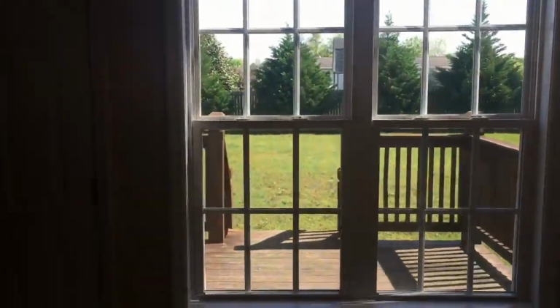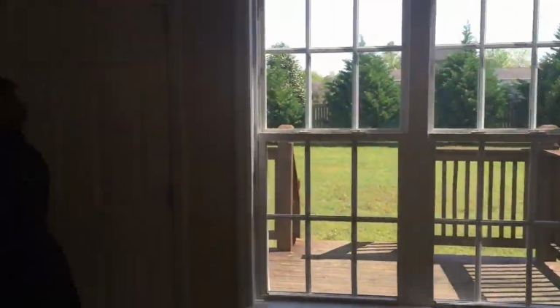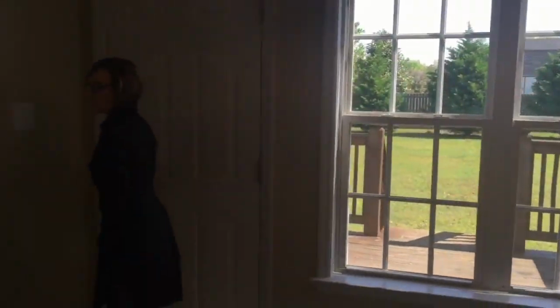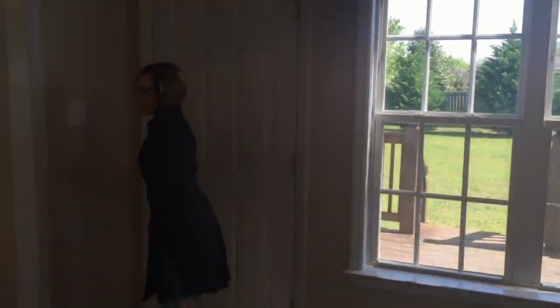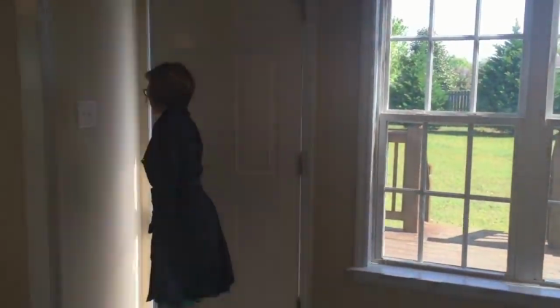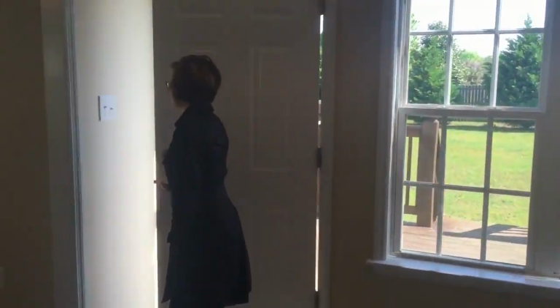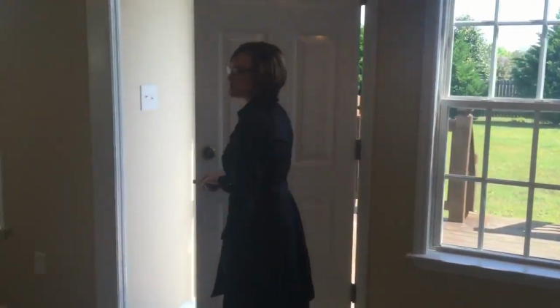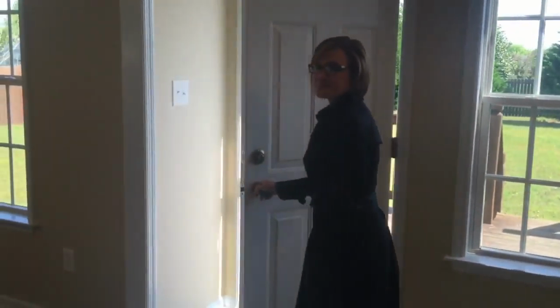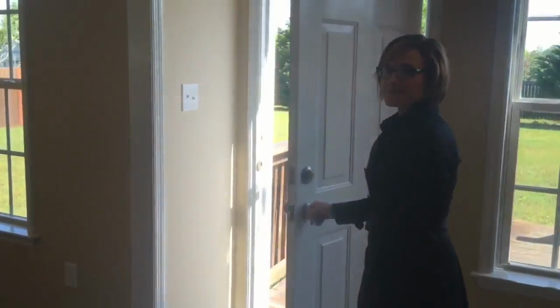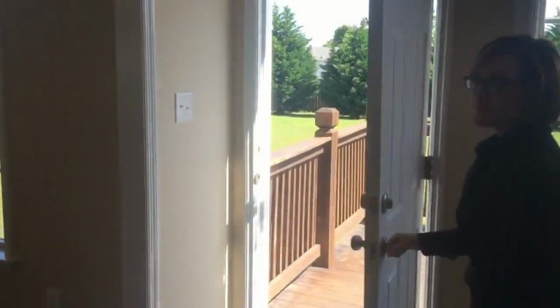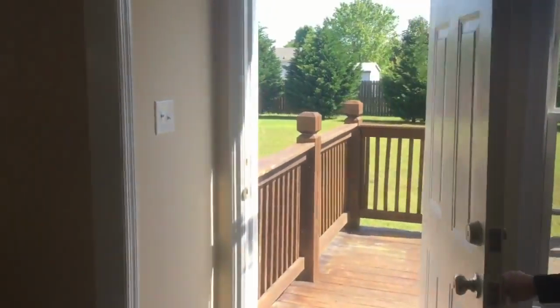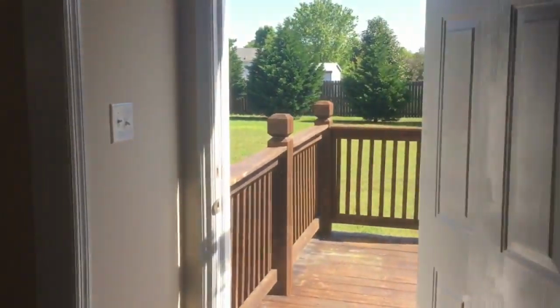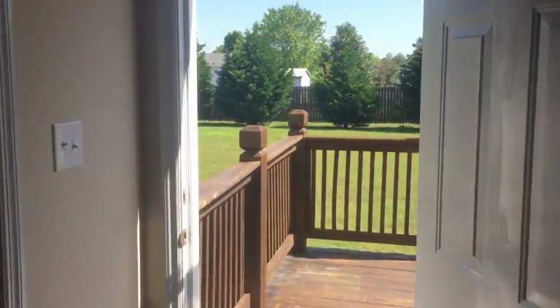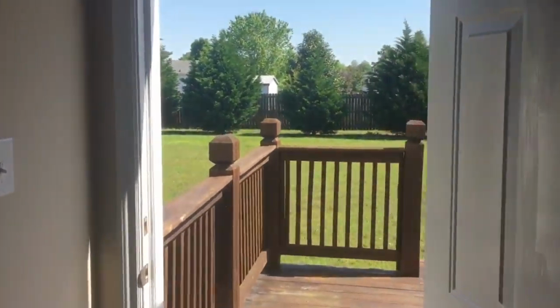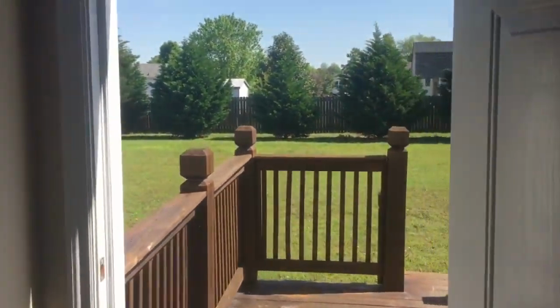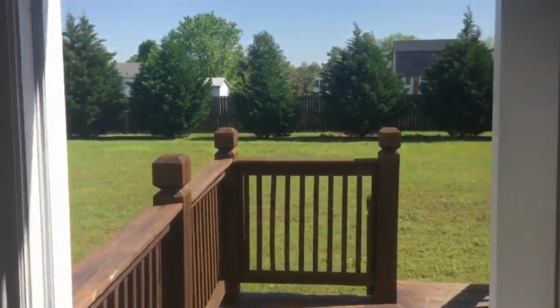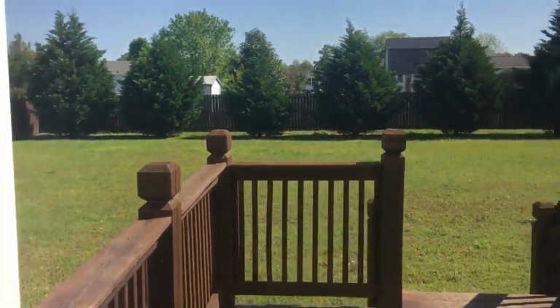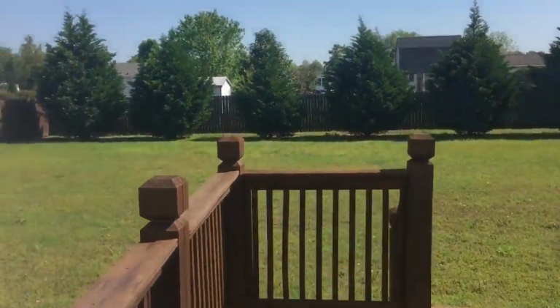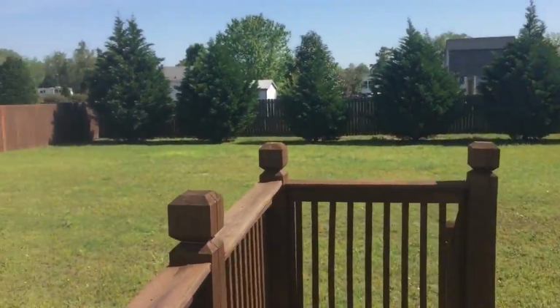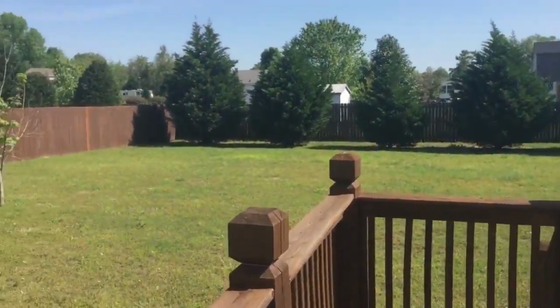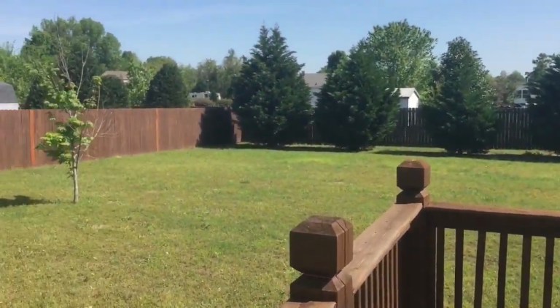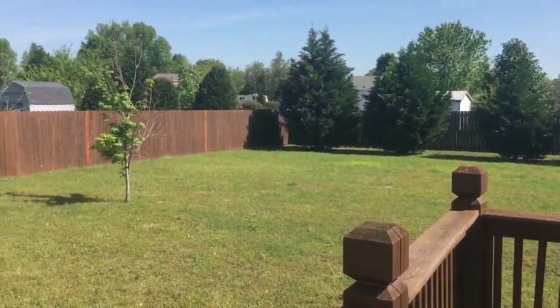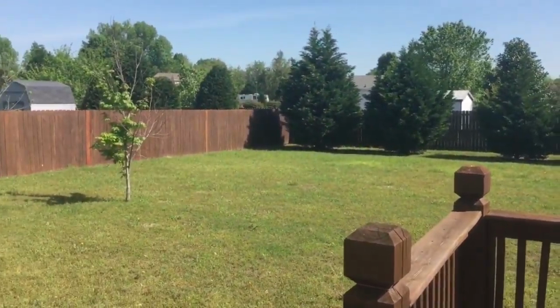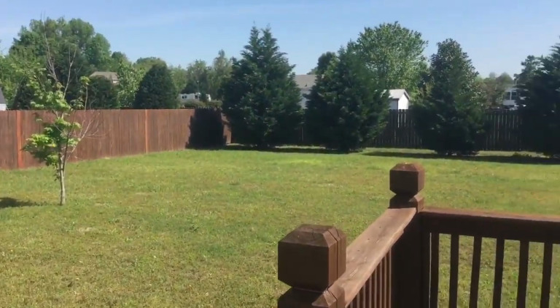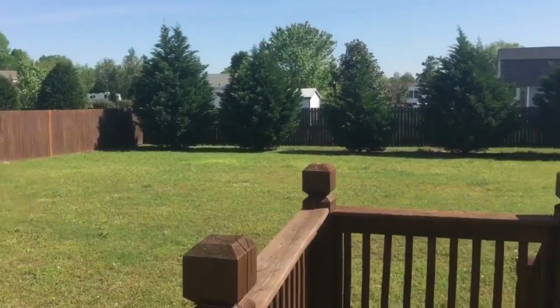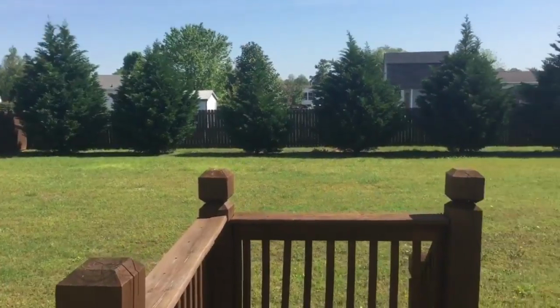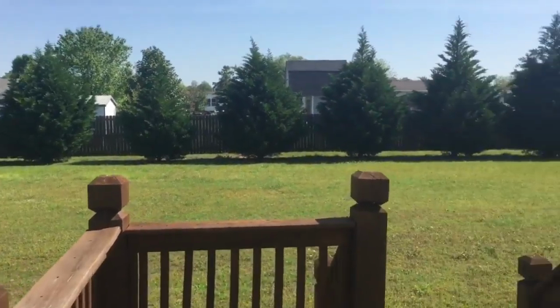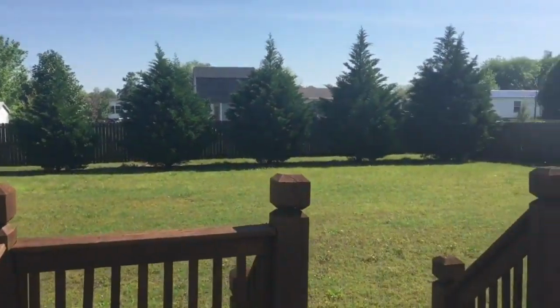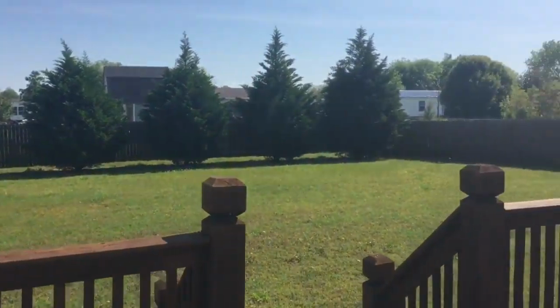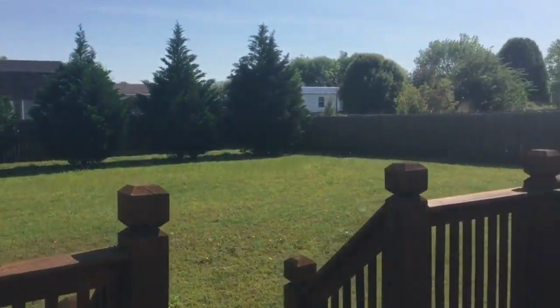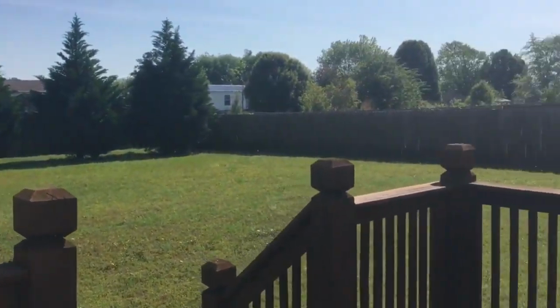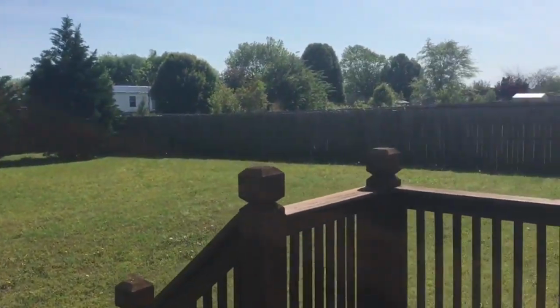And the best part is you have a view to your nice big backyard. Just step right out here — it's a nice deck, a nice big yard, nice and private.